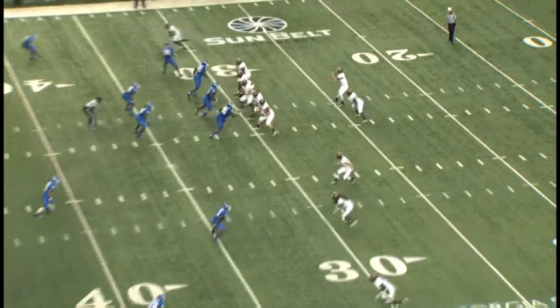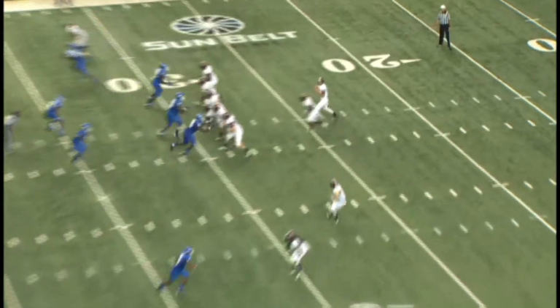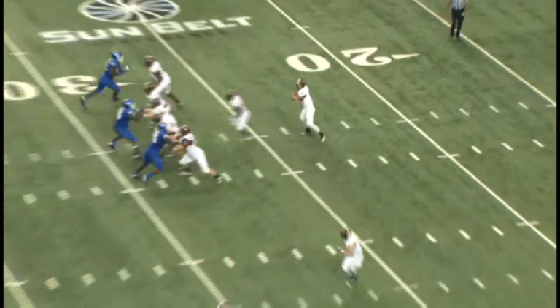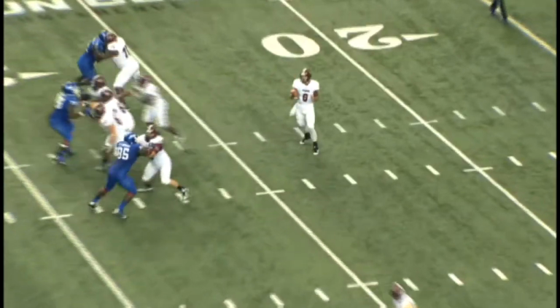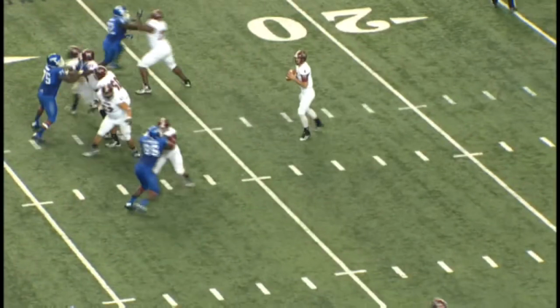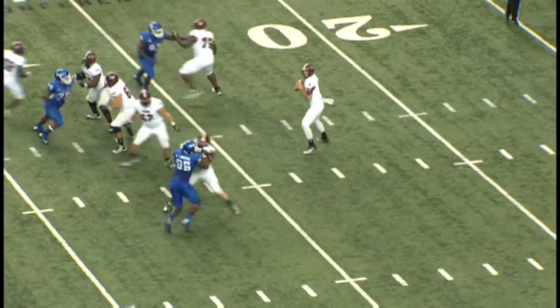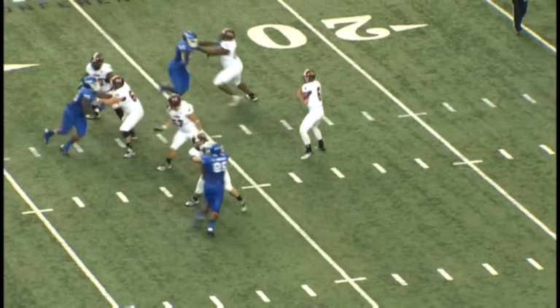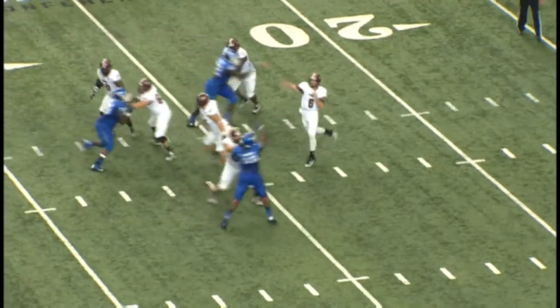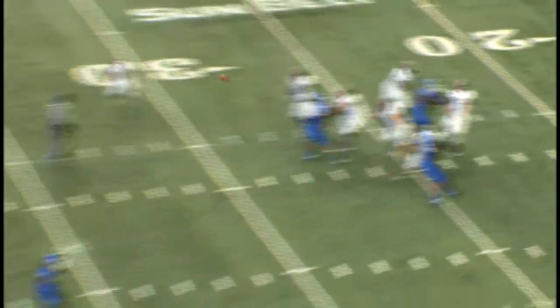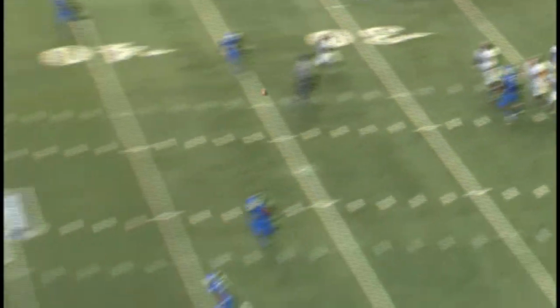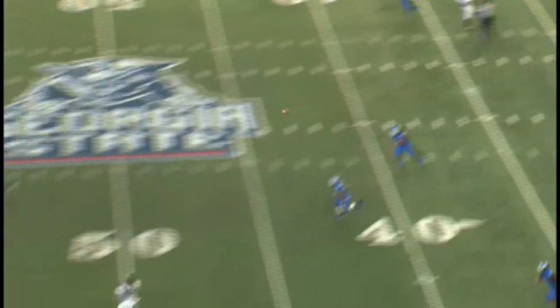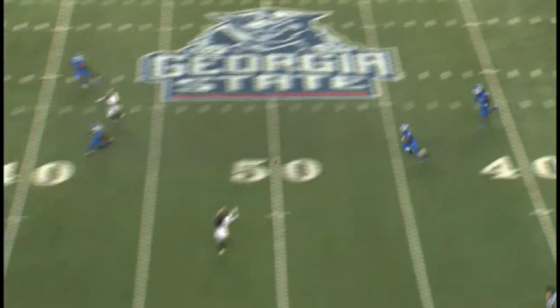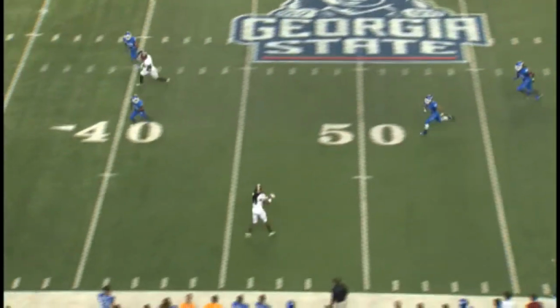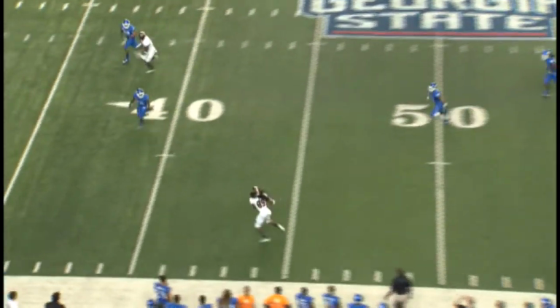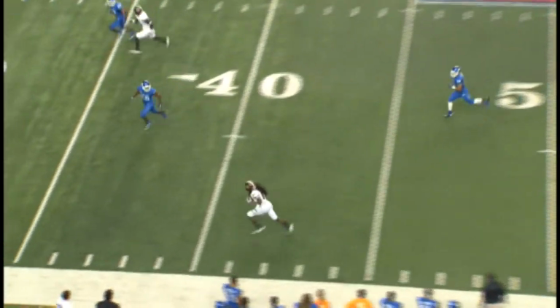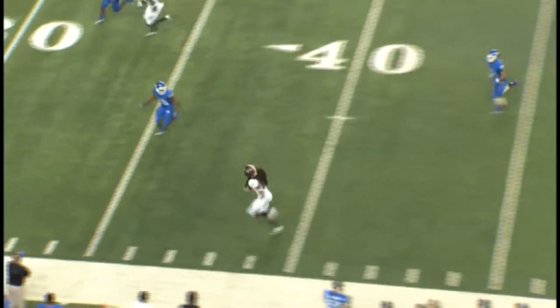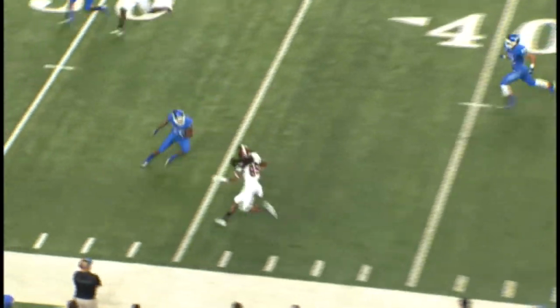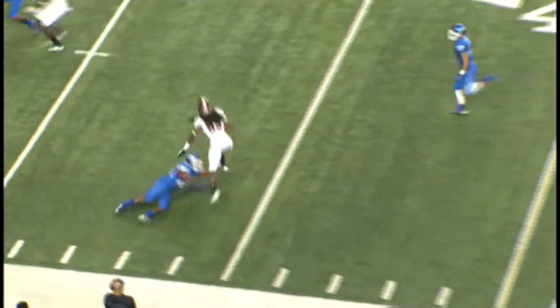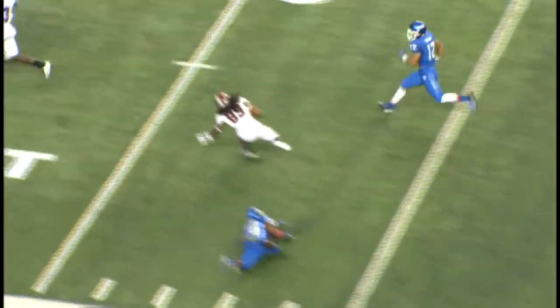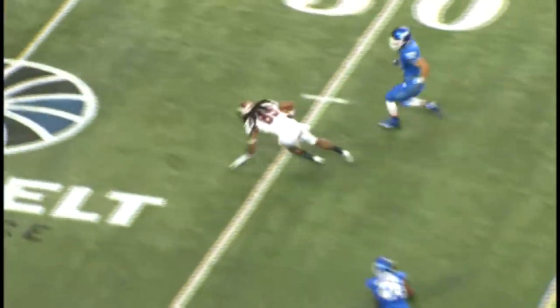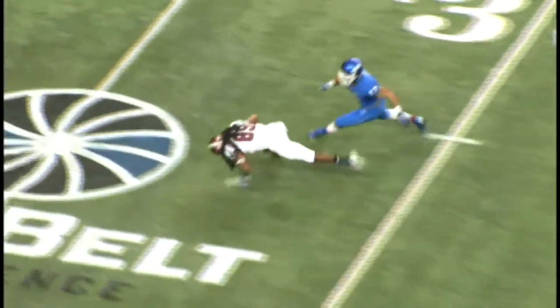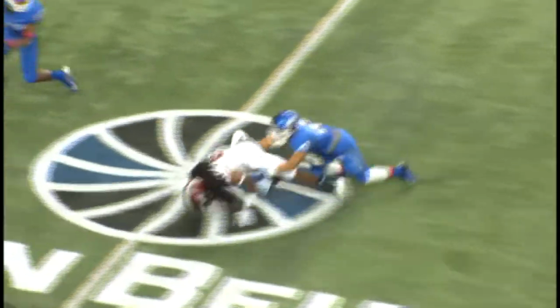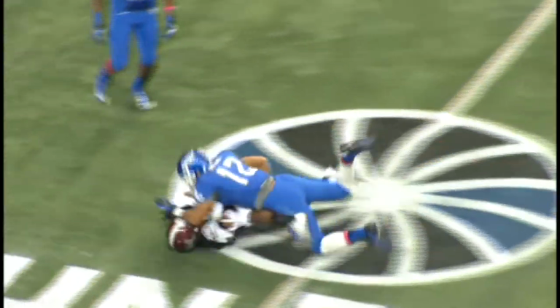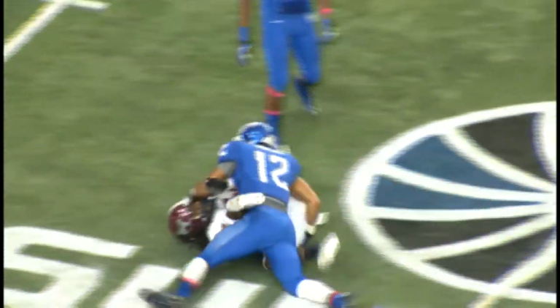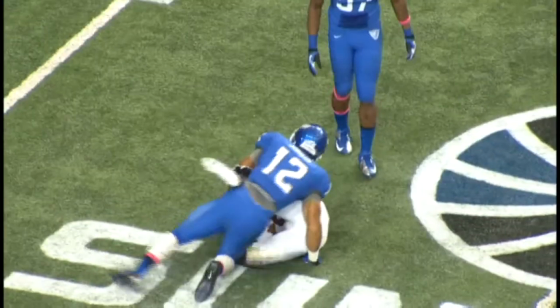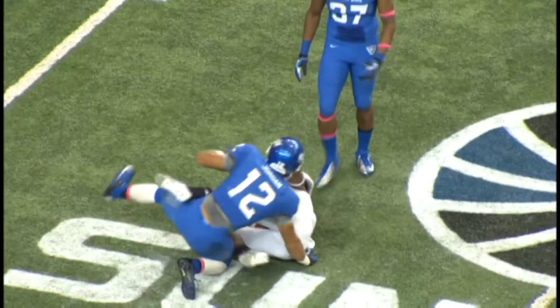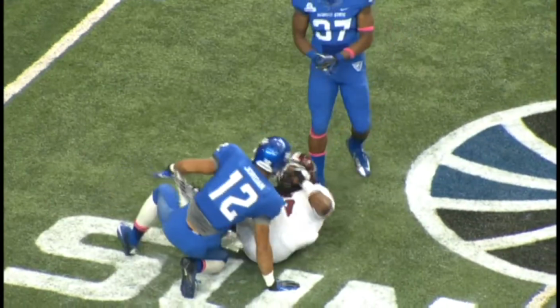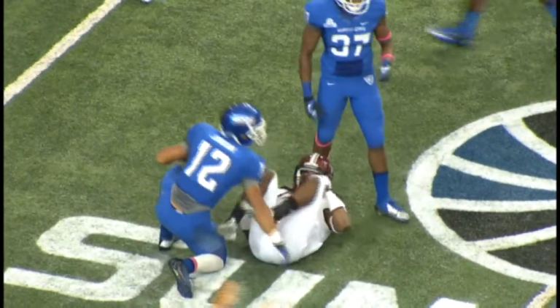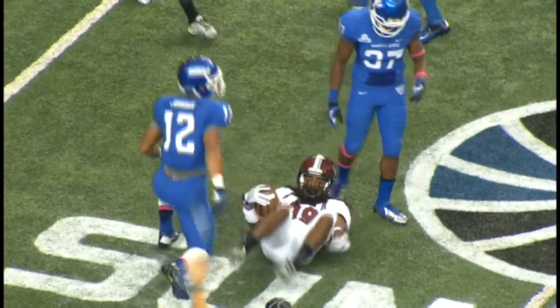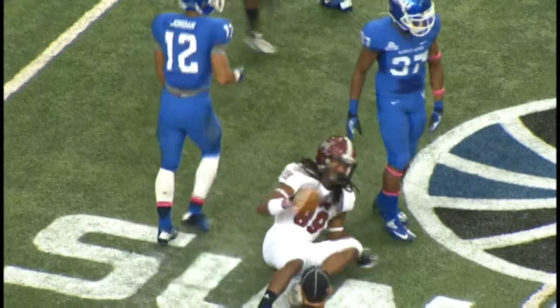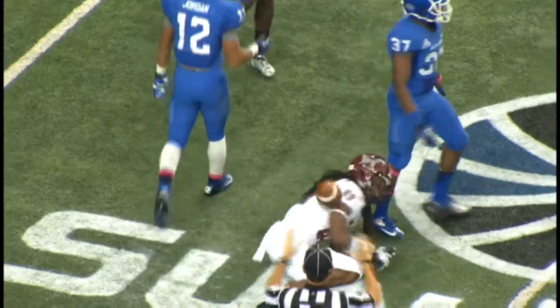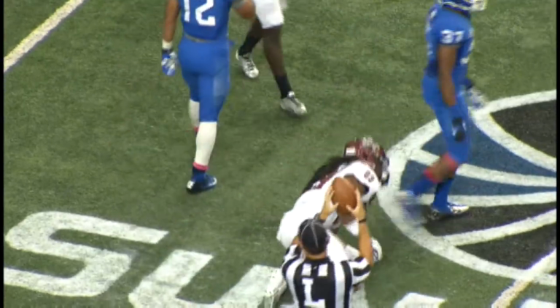Burks in the backfield with Robinson. Corey pump fakes, has time, throws downfield. Wide open. Williams at the 45-40. Makes a cut at the 35, stumbles forward to the 25-yard line and down there.